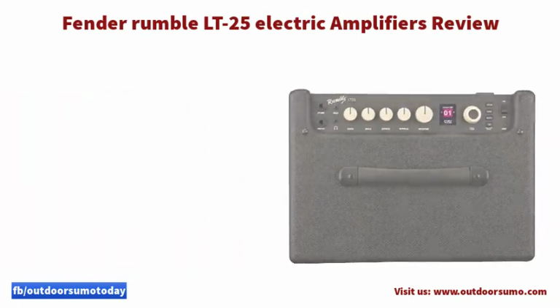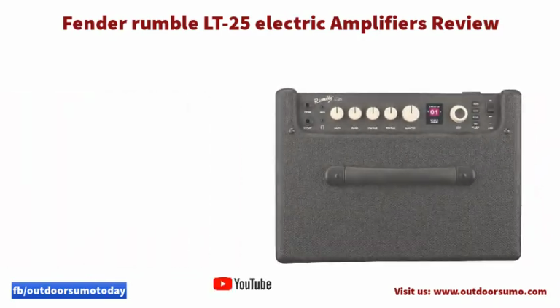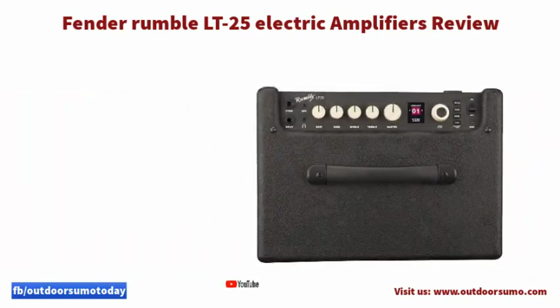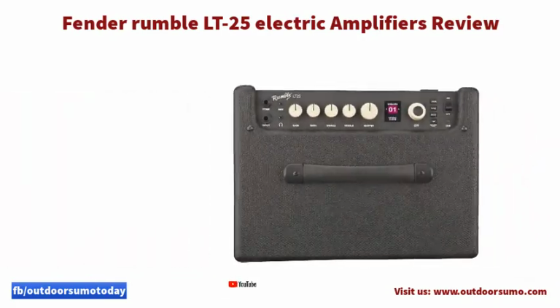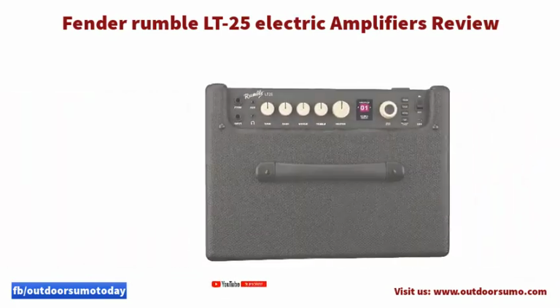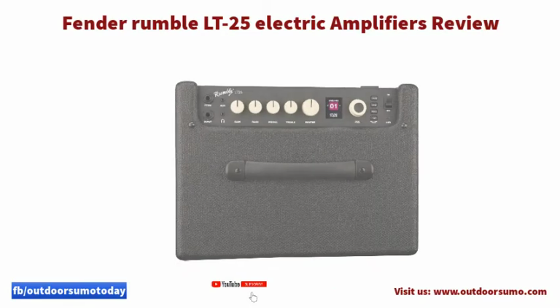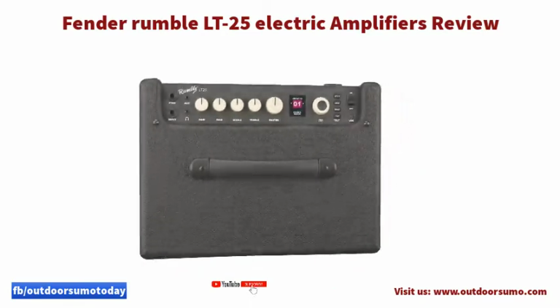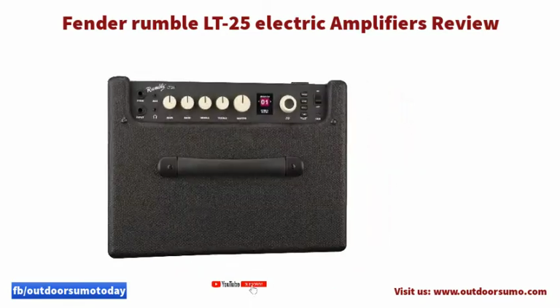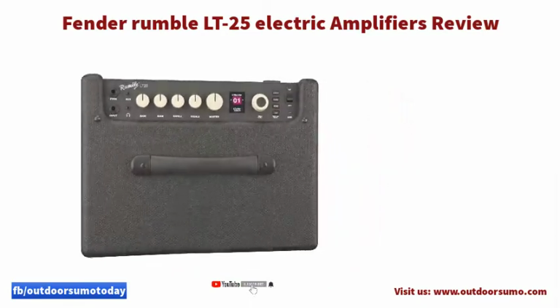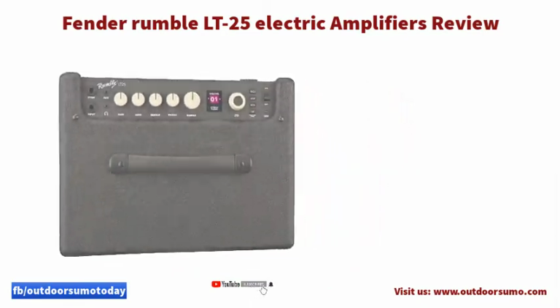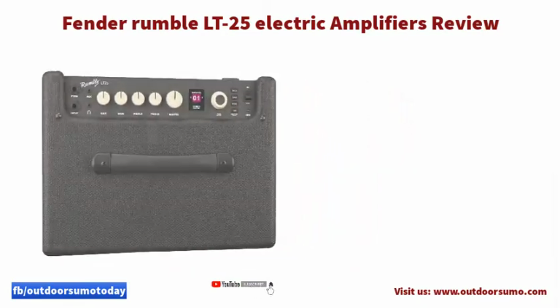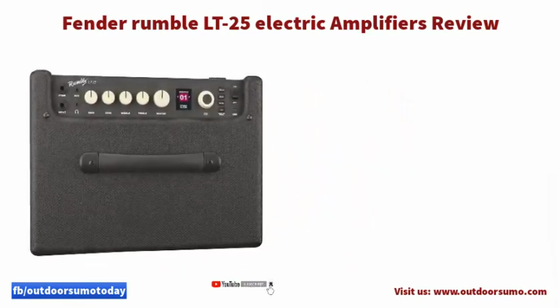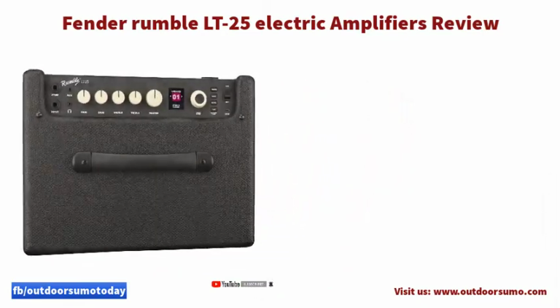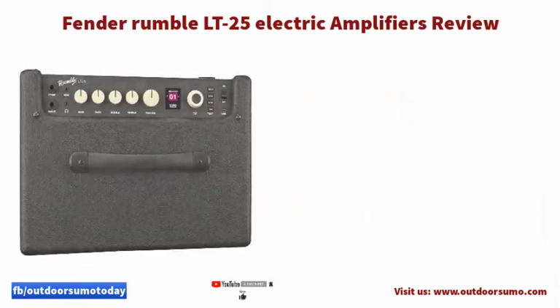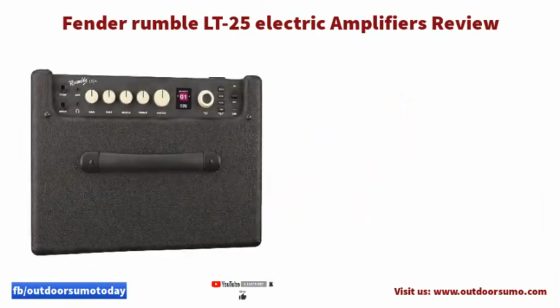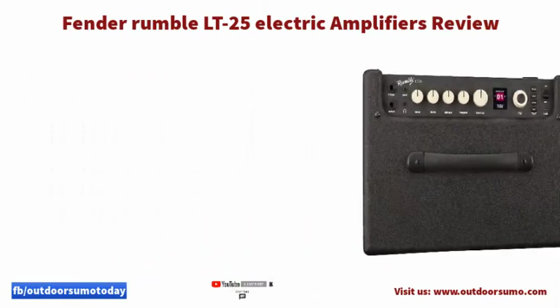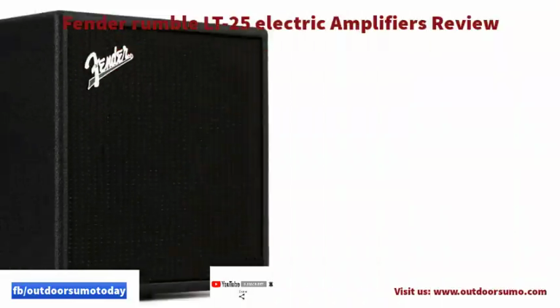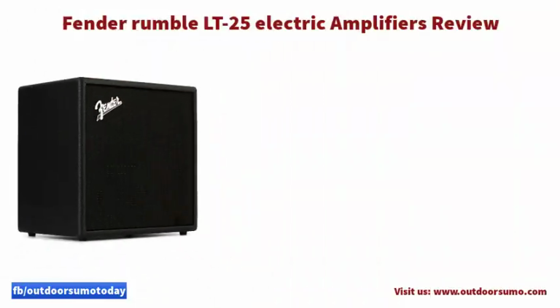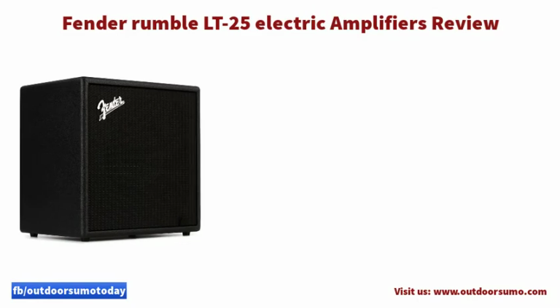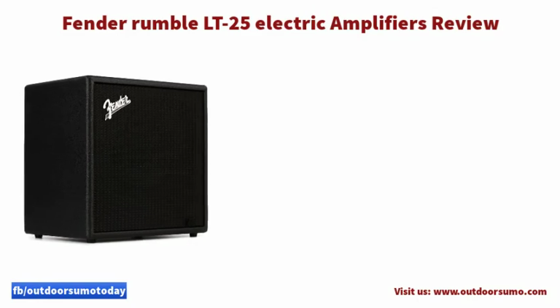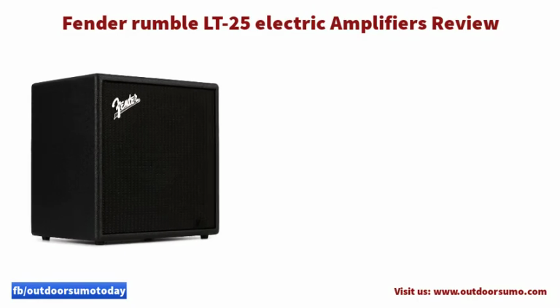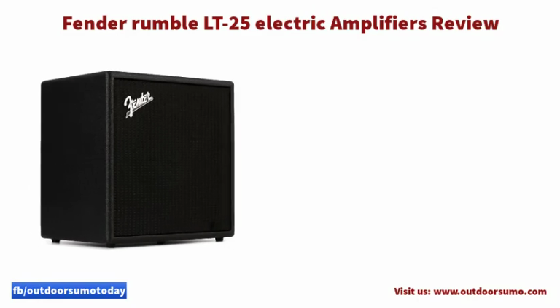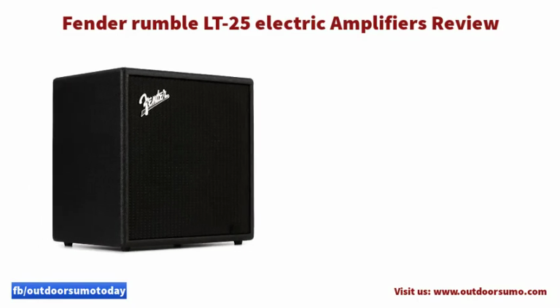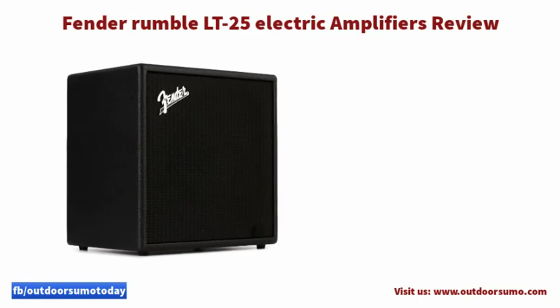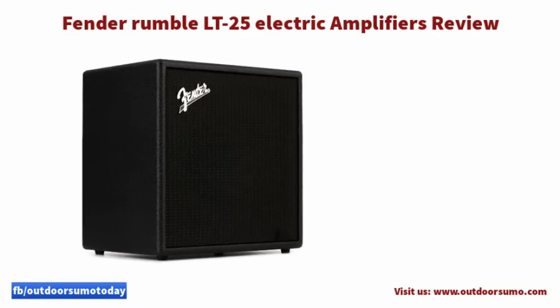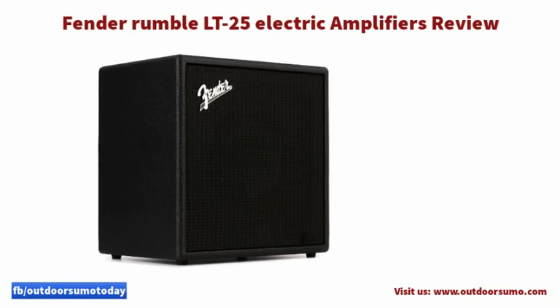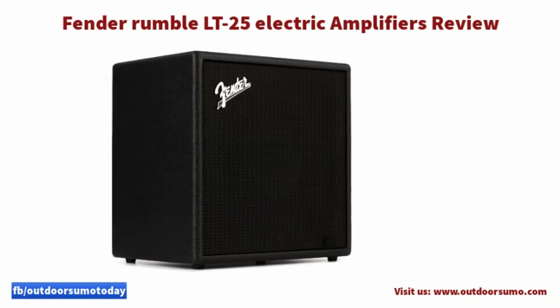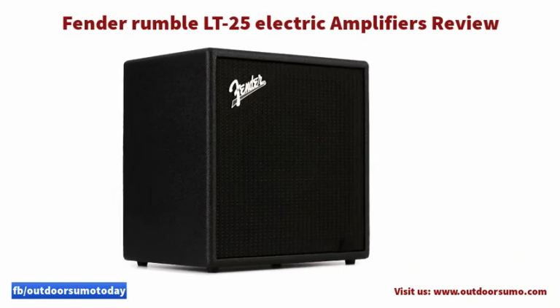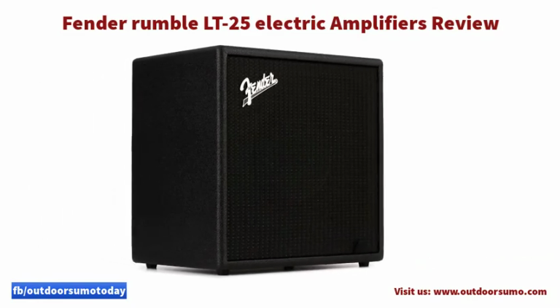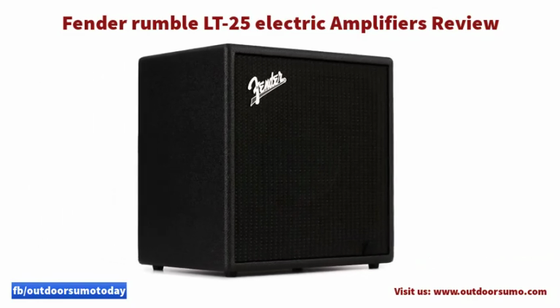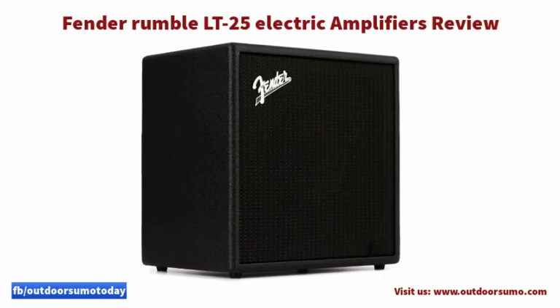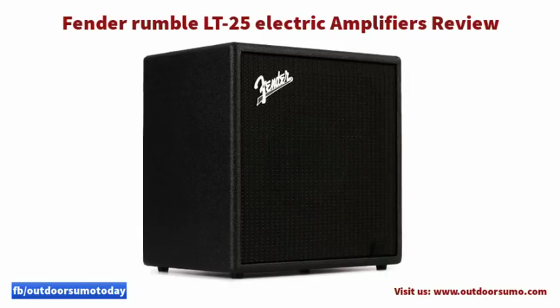Additionally, with a variety of incredible sounds, the product is suitable for office or home practice. Moreover, the signal chain has a high-quality onboard that improves its functionality when it comes to the sound and tones it produces.